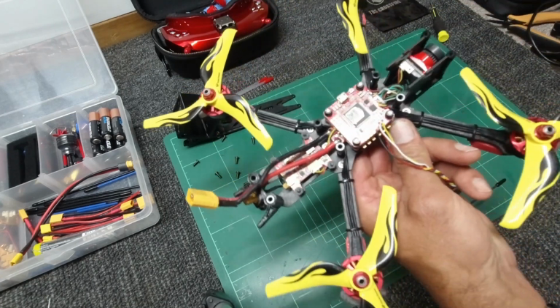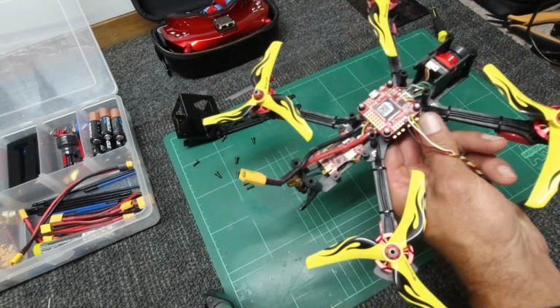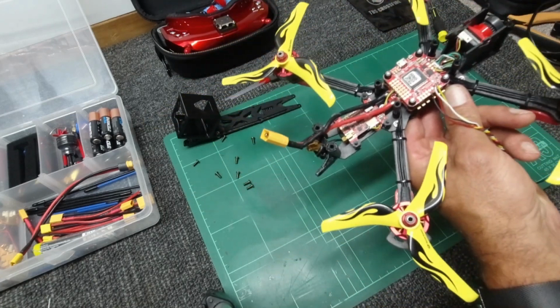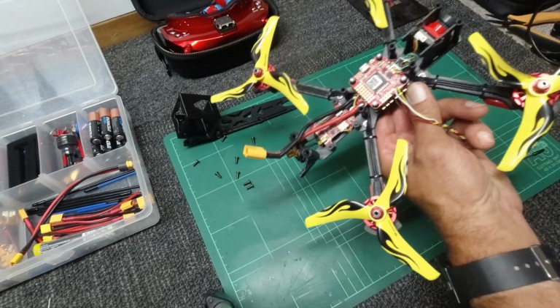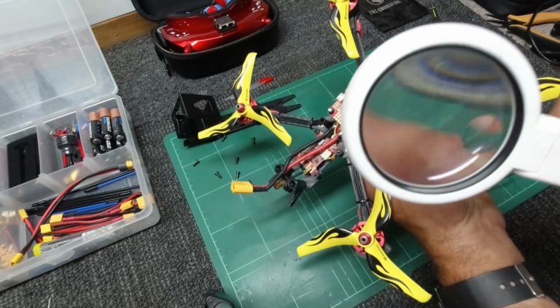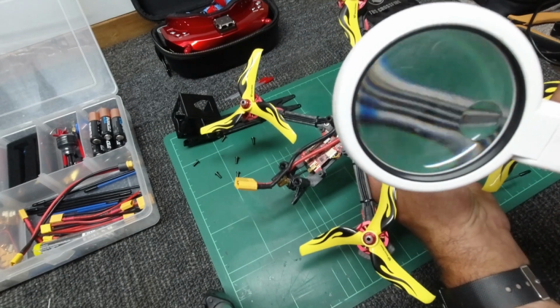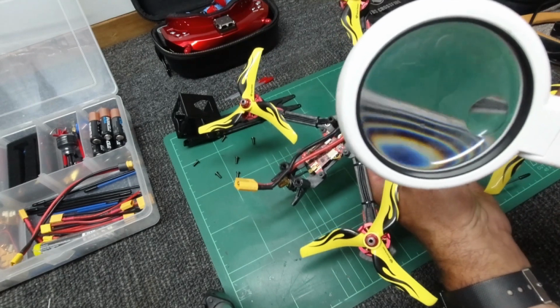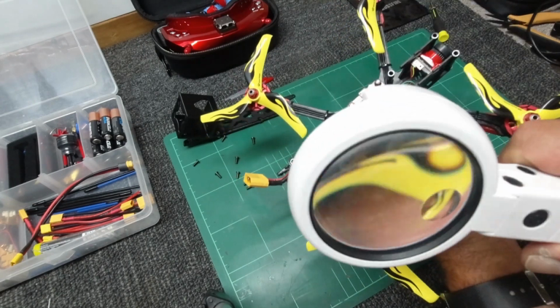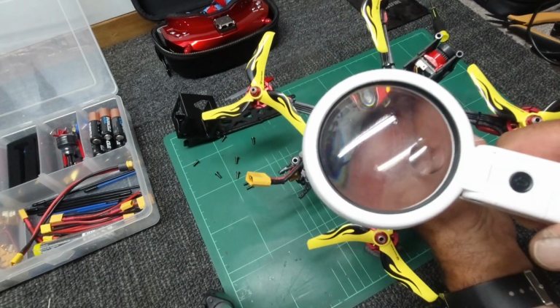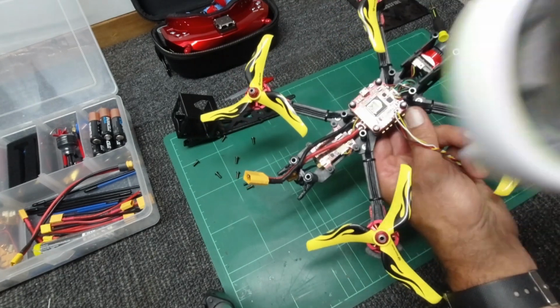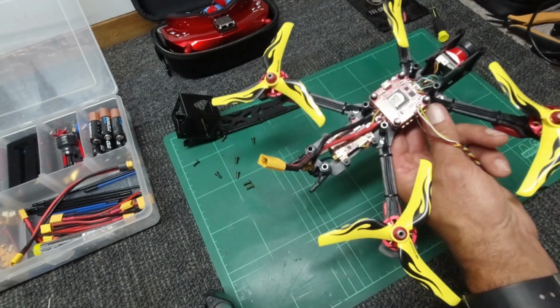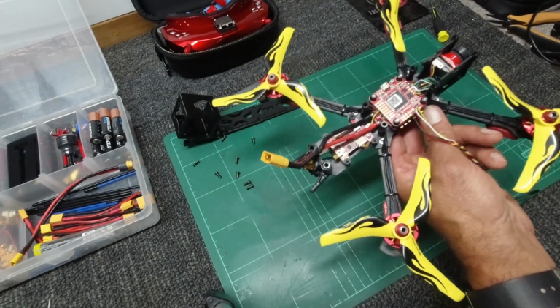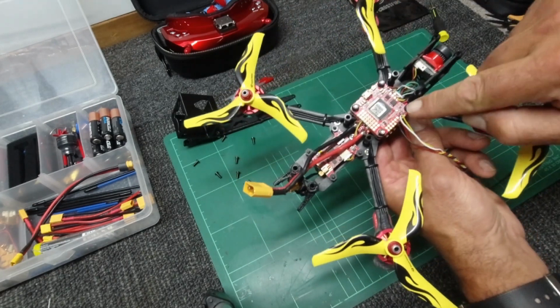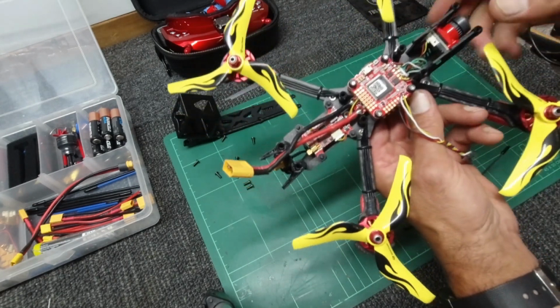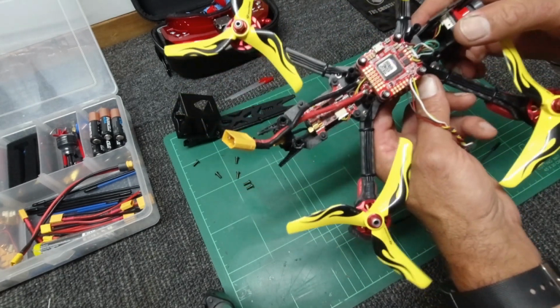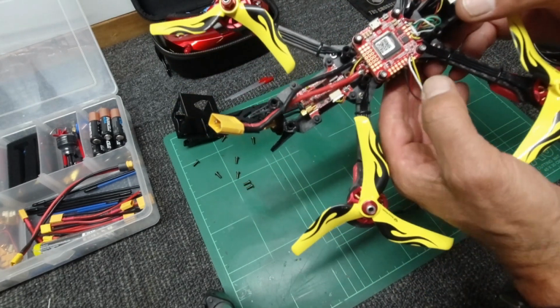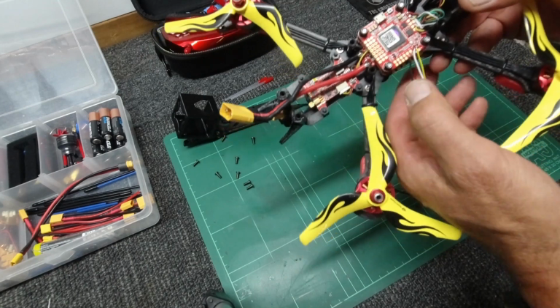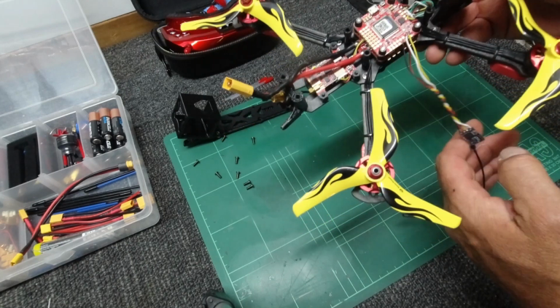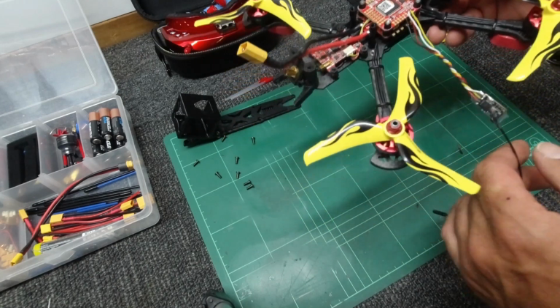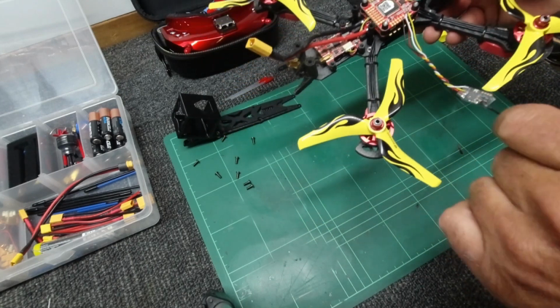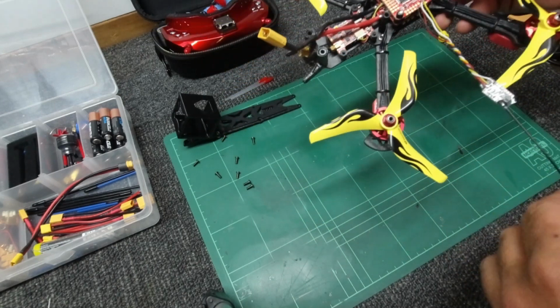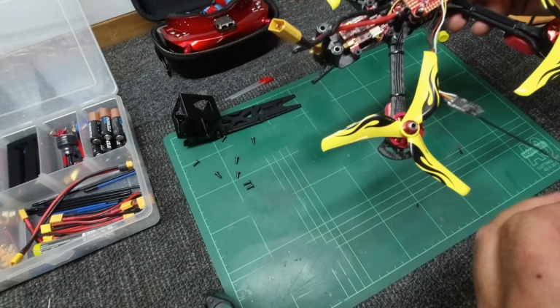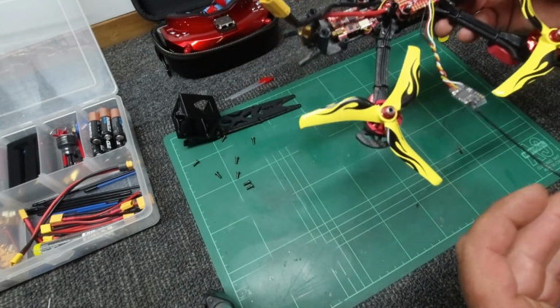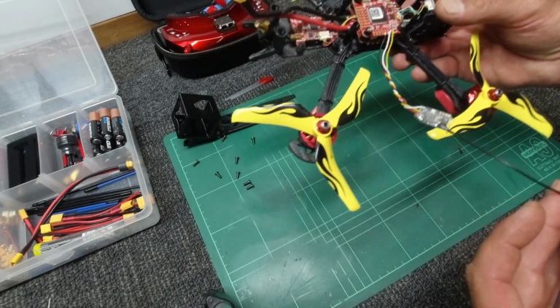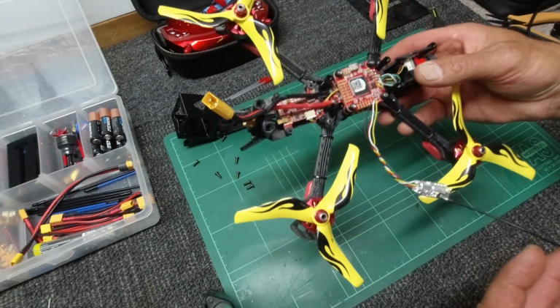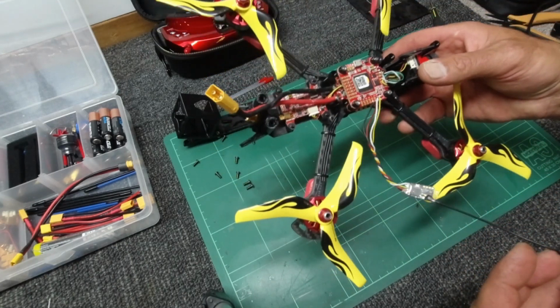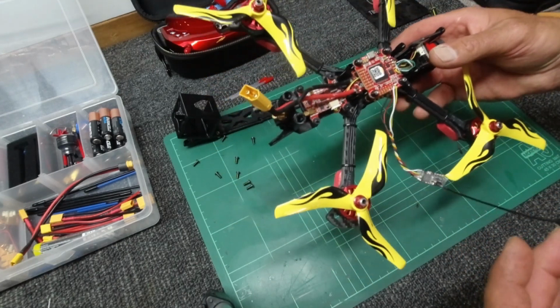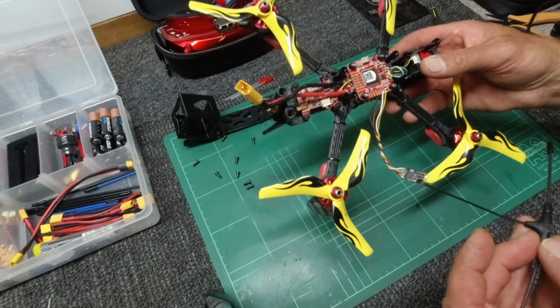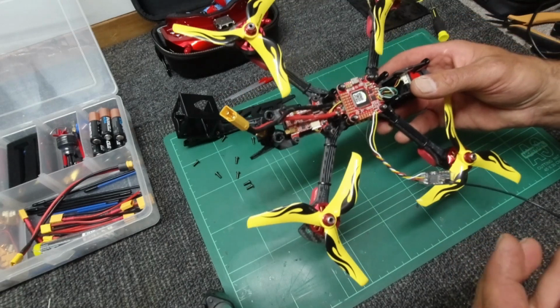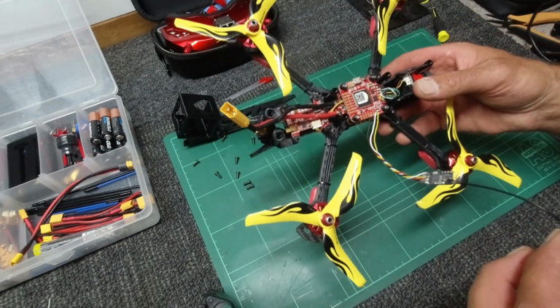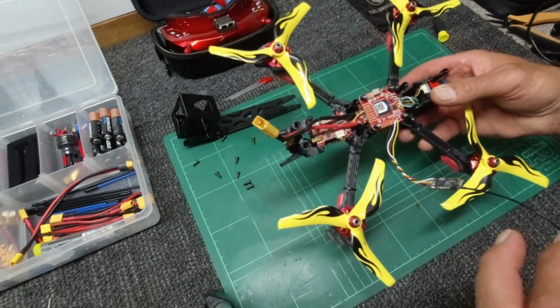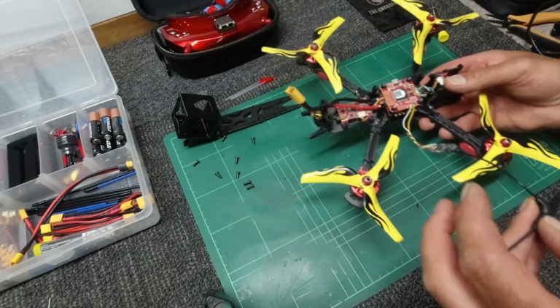Unless you have super-duper eyesight — which I don't — invest in a magnifying glass. That way you can double-check you haven't bridged any connections and that you've soldered to the right pads, otherwise you're in trouble.